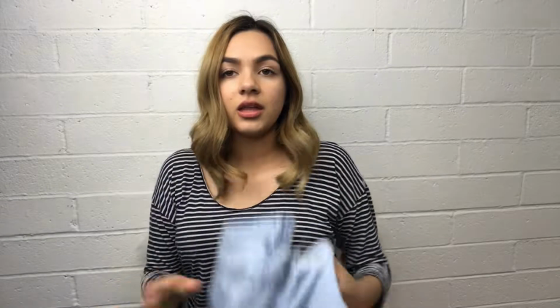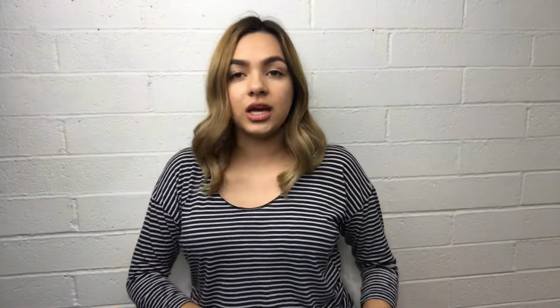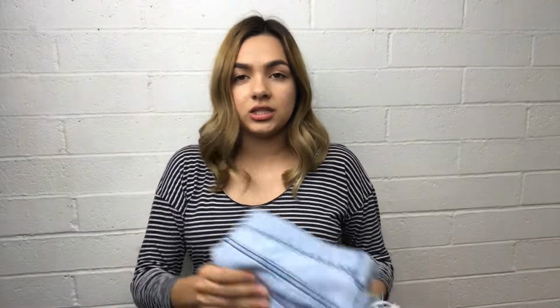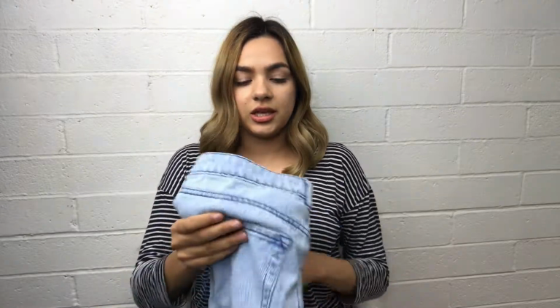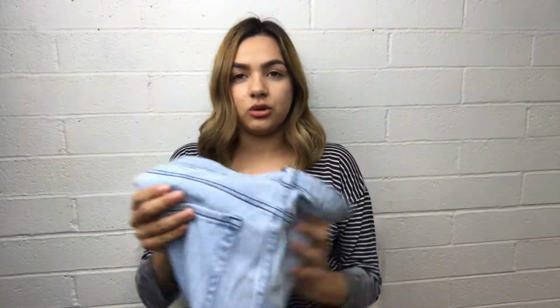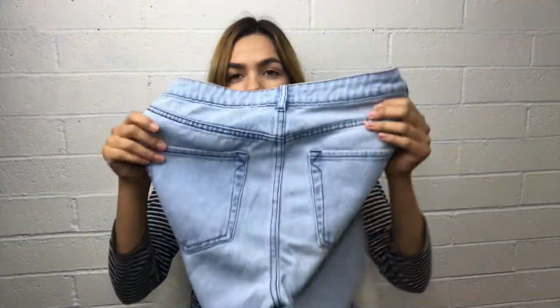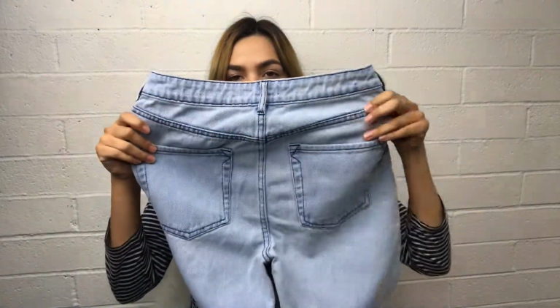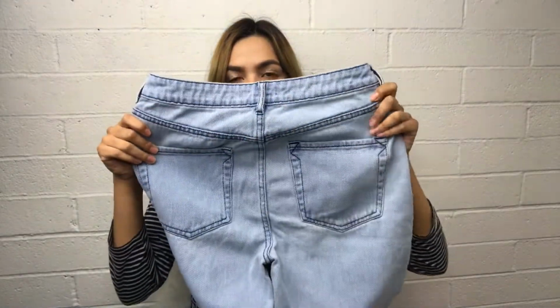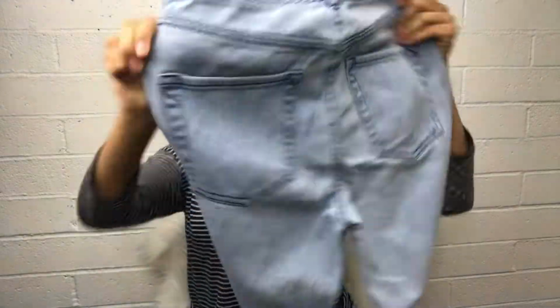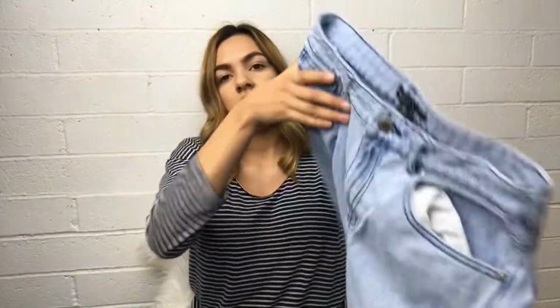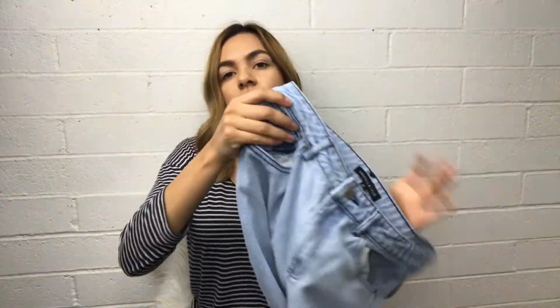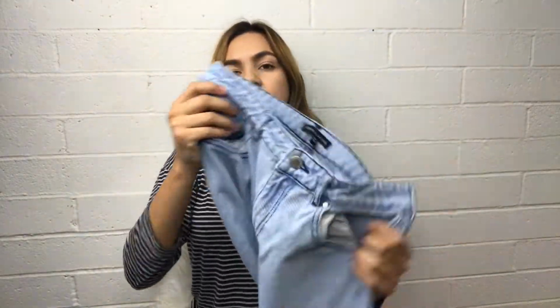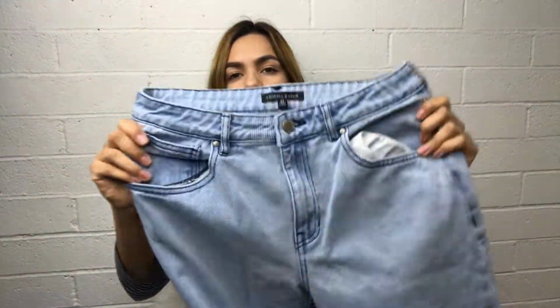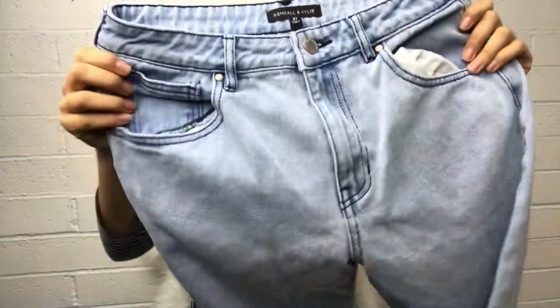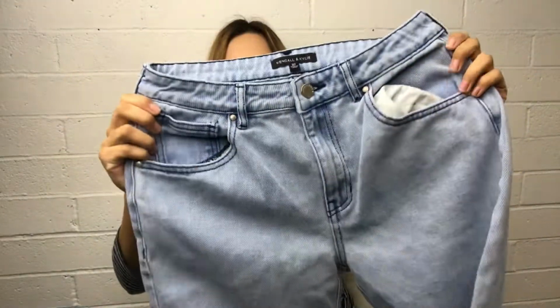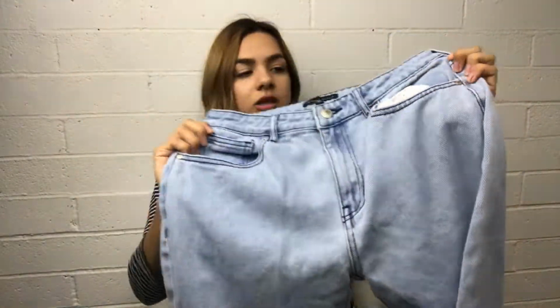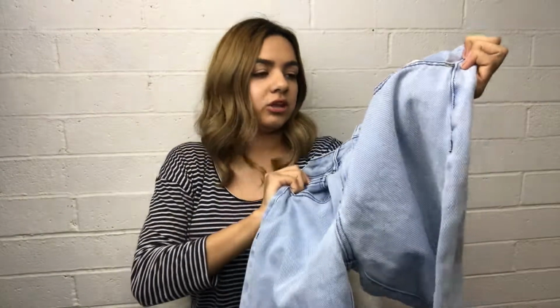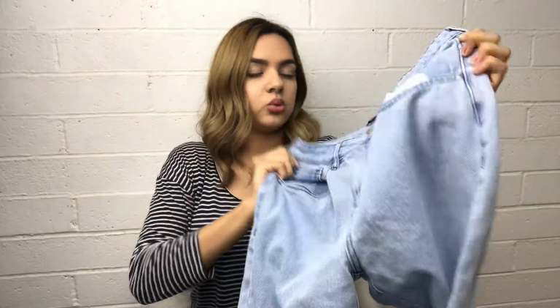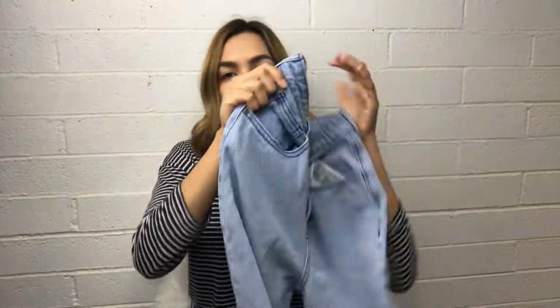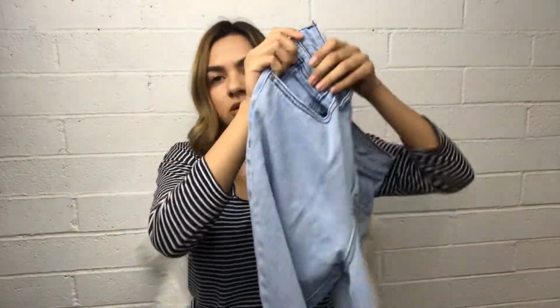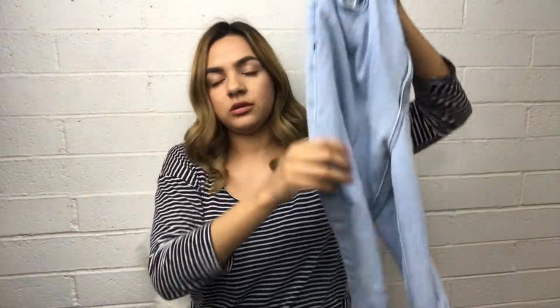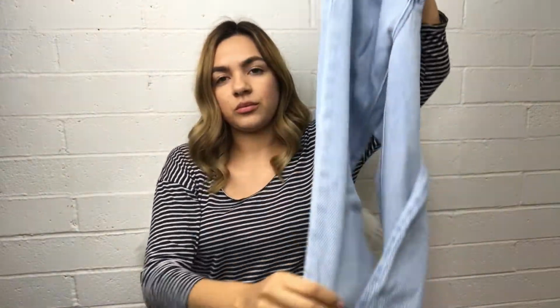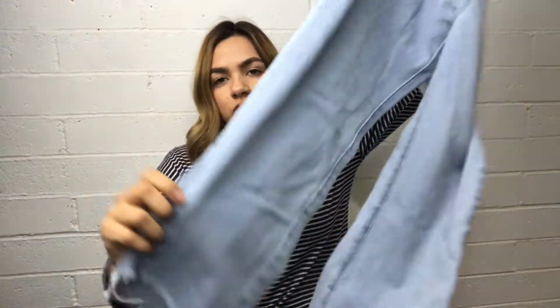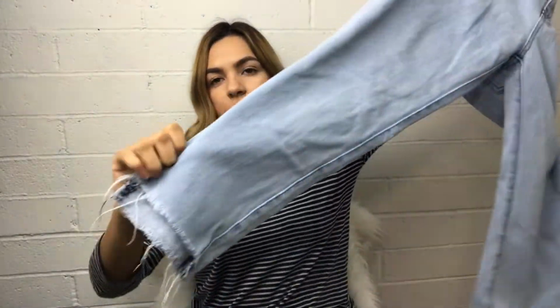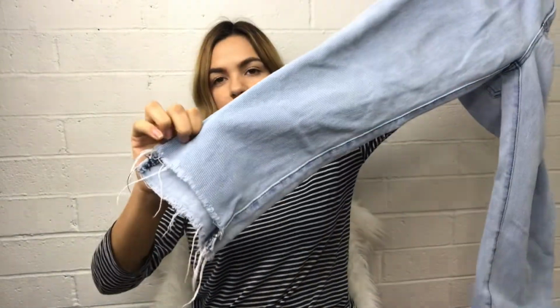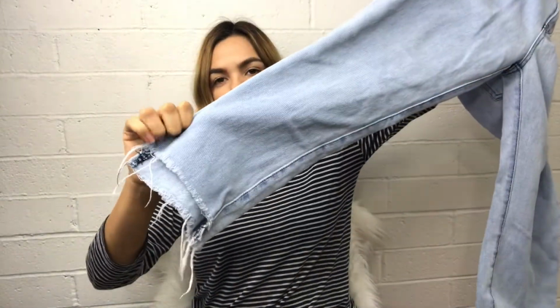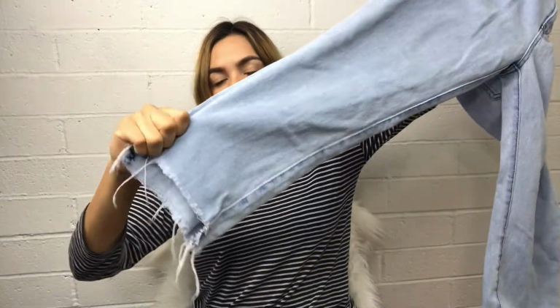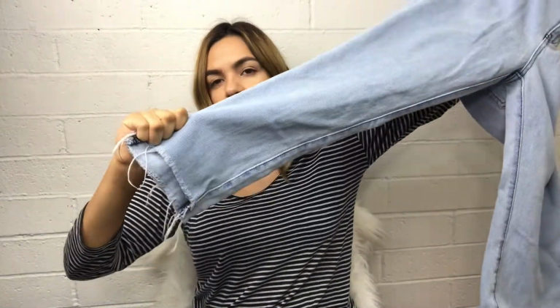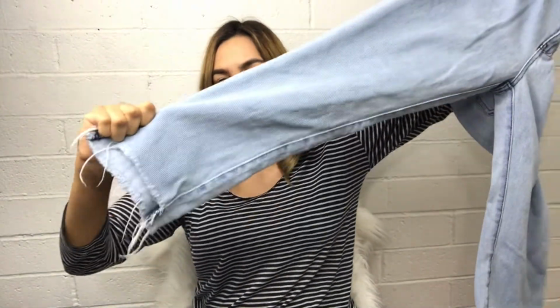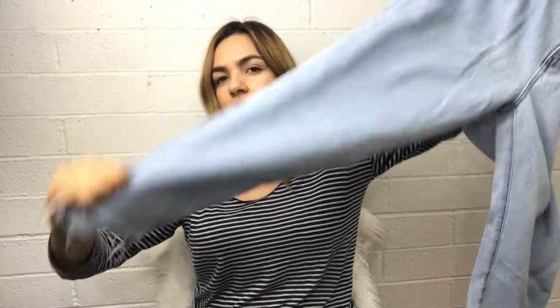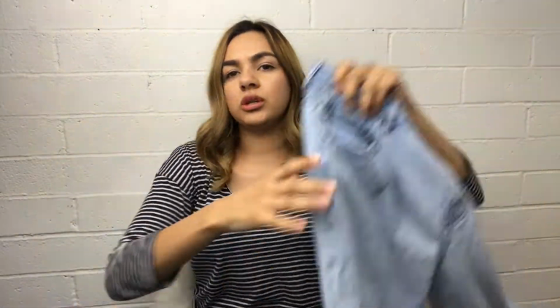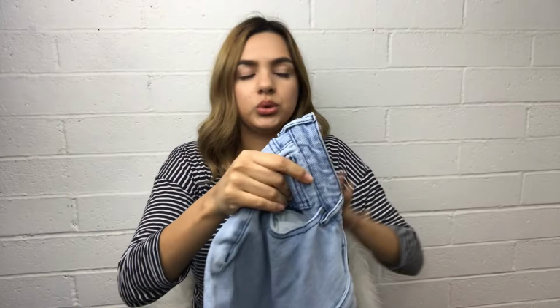Then I got these Kendall and Kylie denim jeans — they are size 27. They're frayed from the bottom; I feel like these will look really cute with some boots.